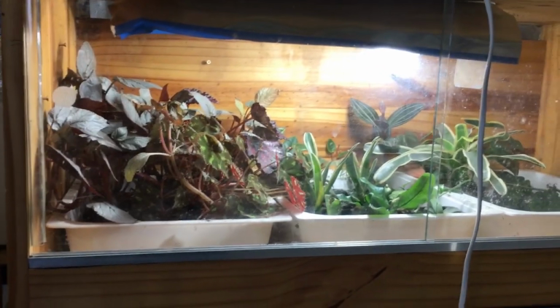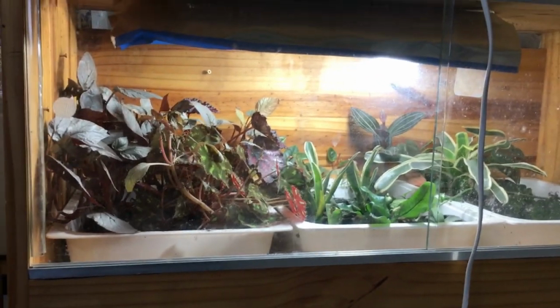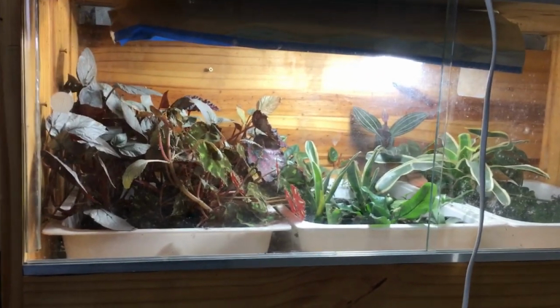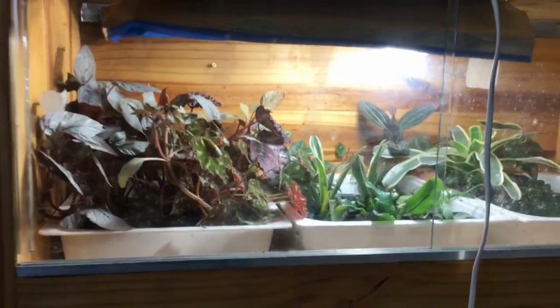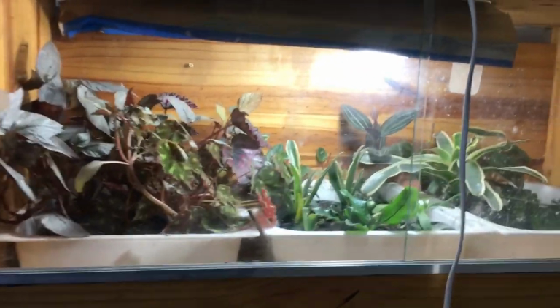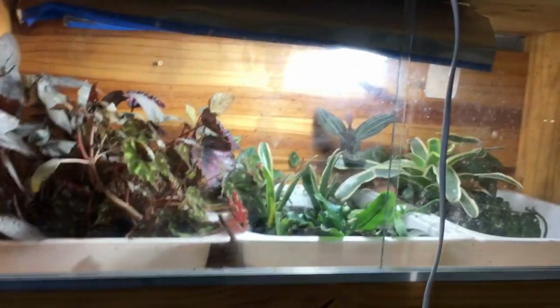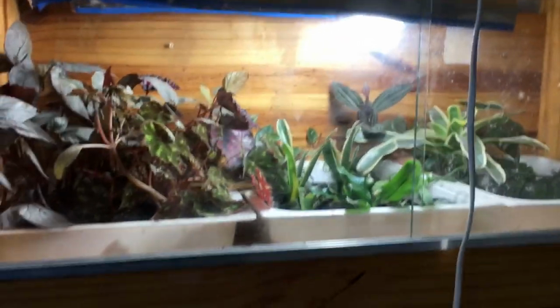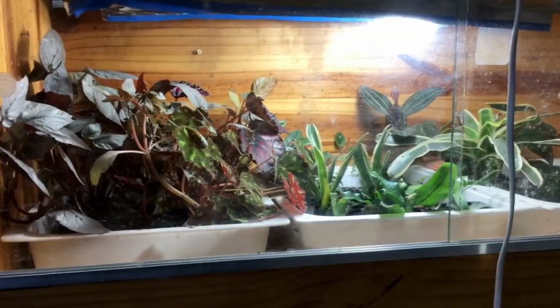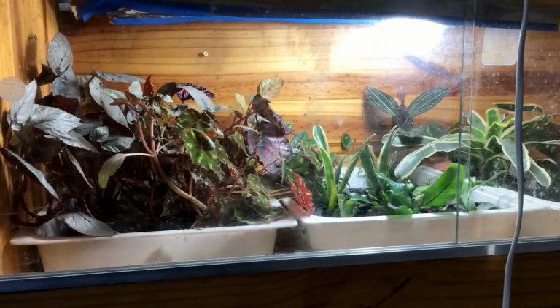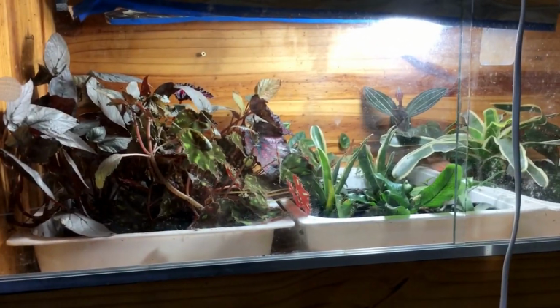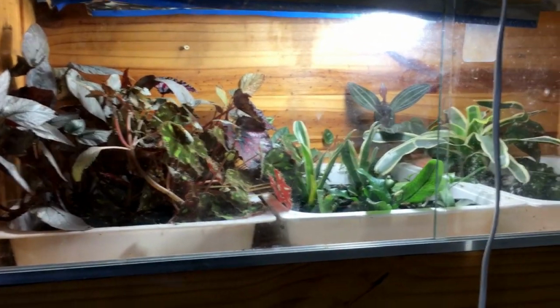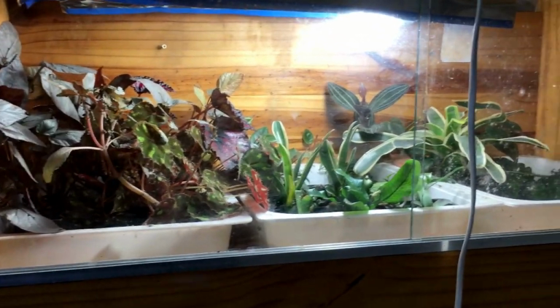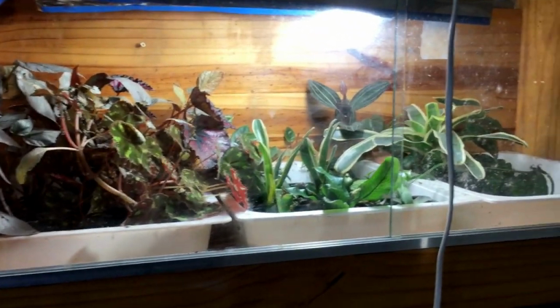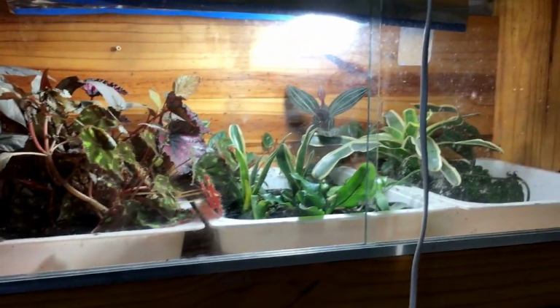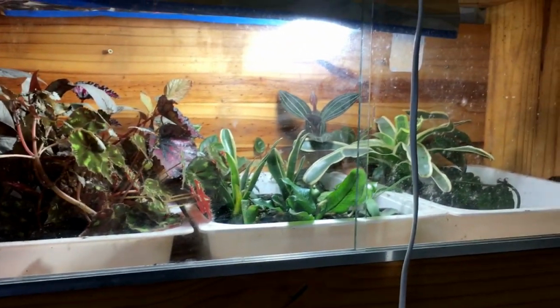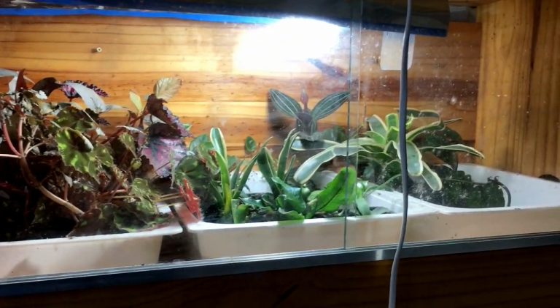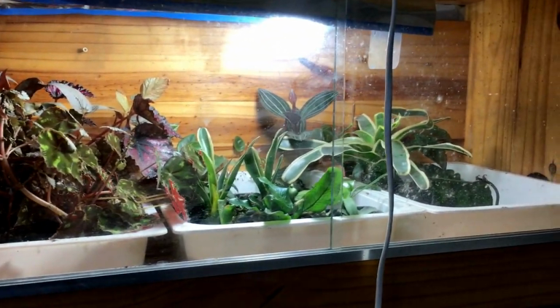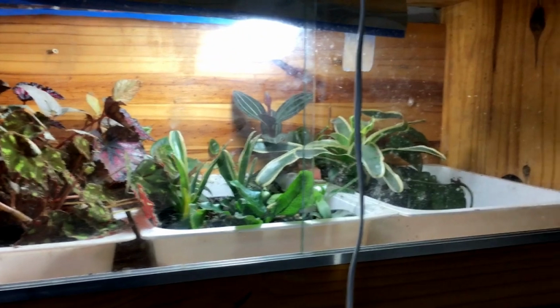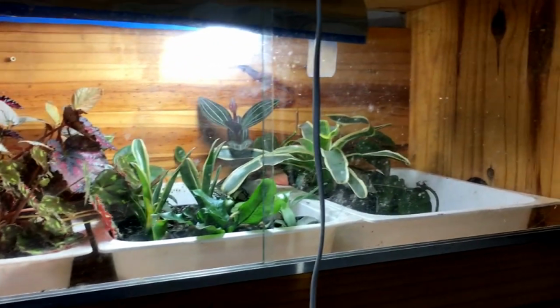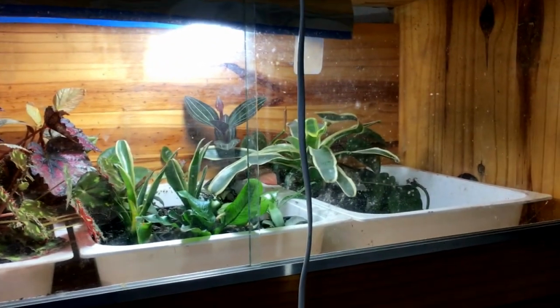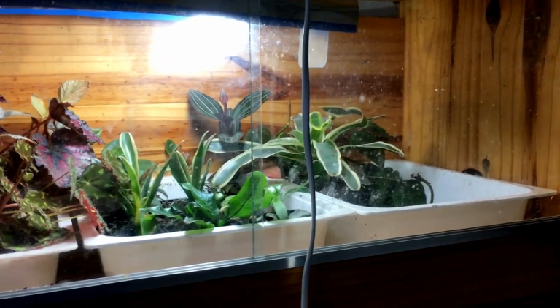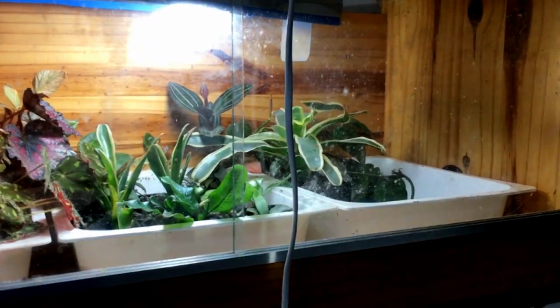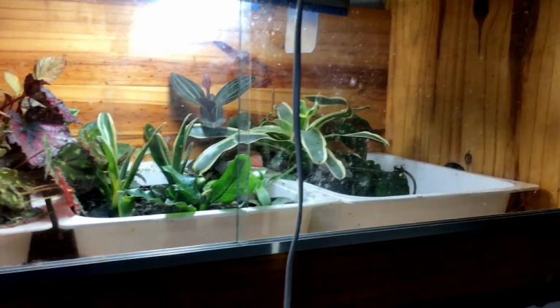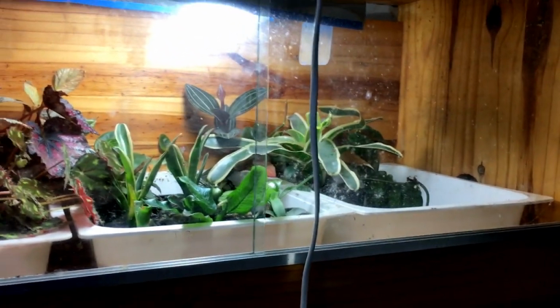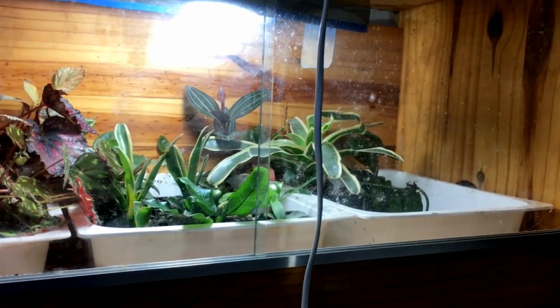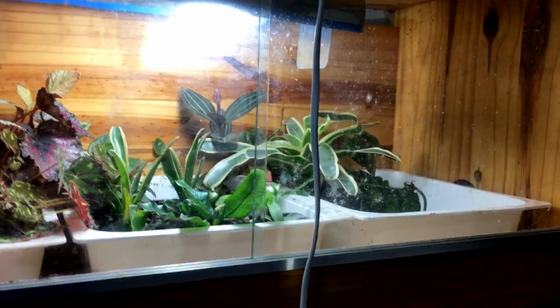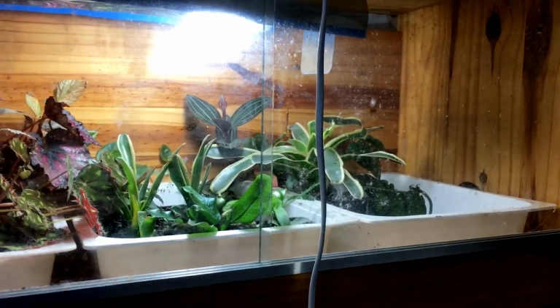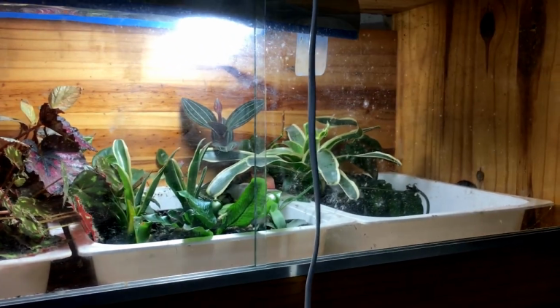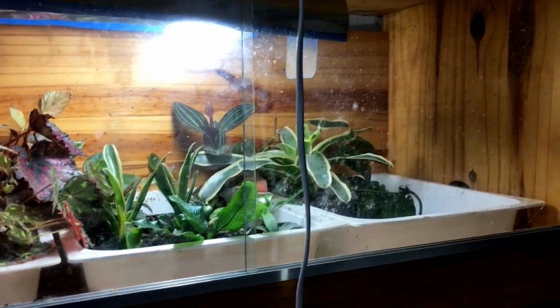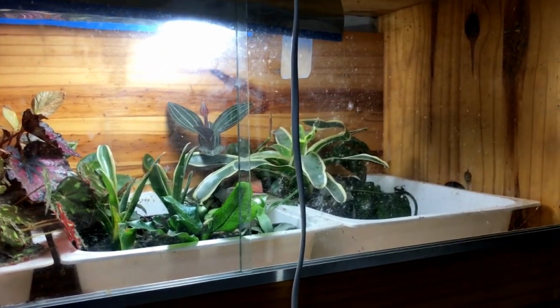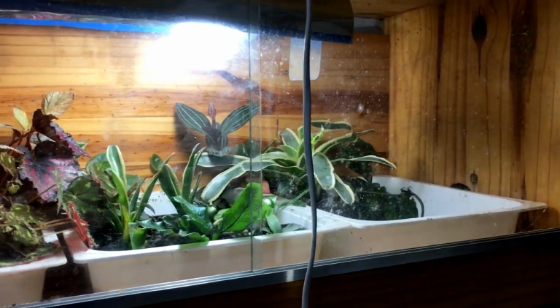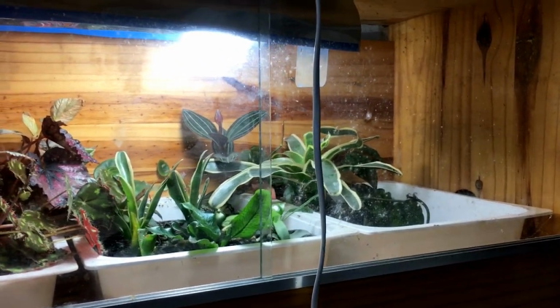This is a small plant nursery where we keep some of our plants that we use in the terrariums.